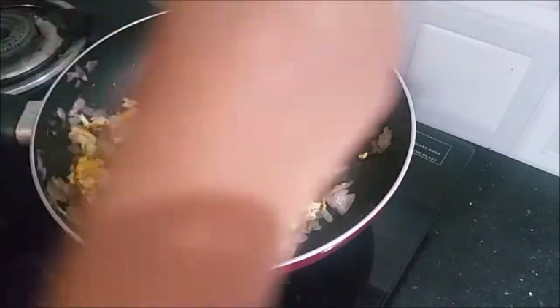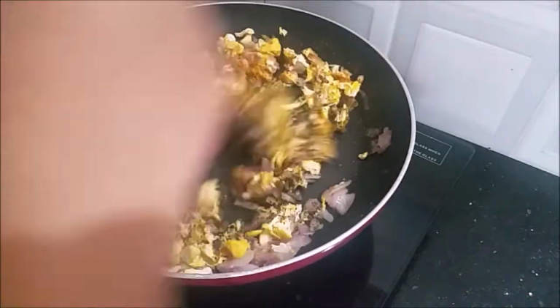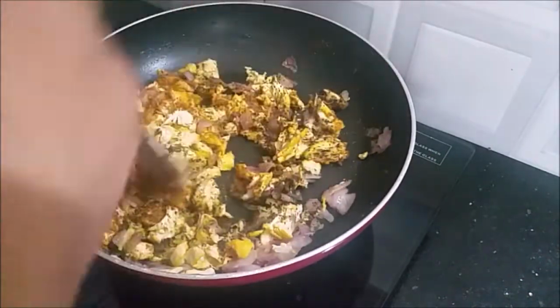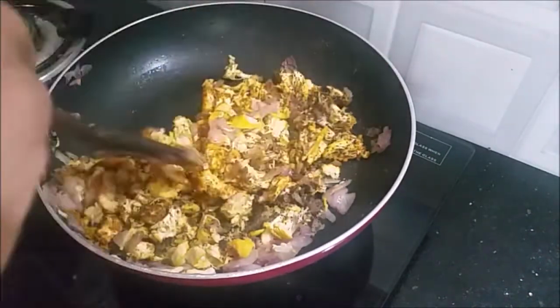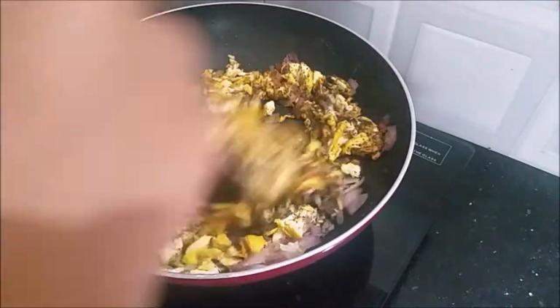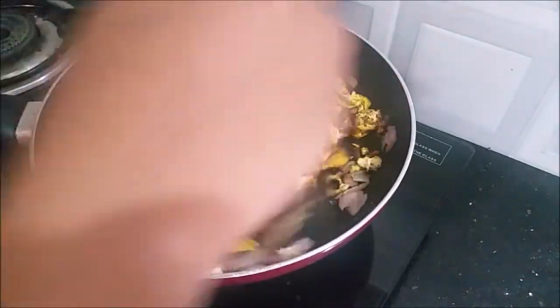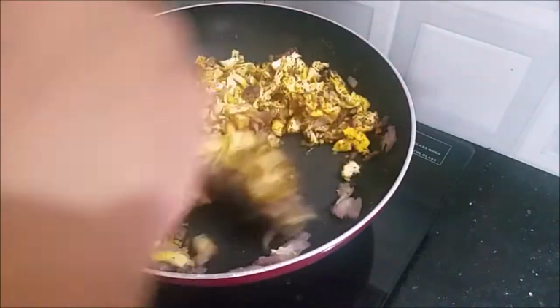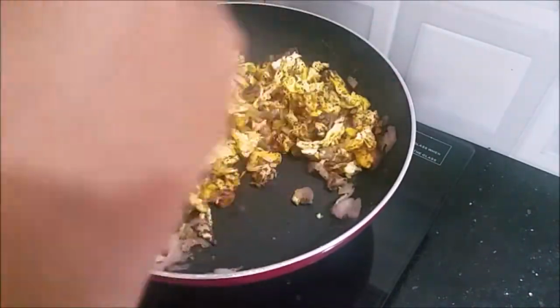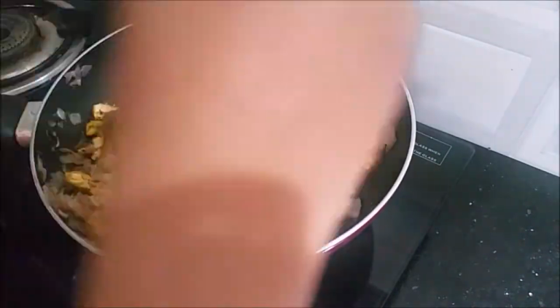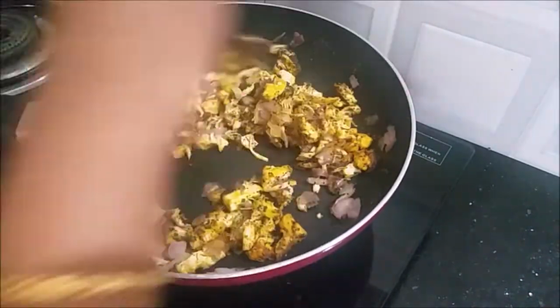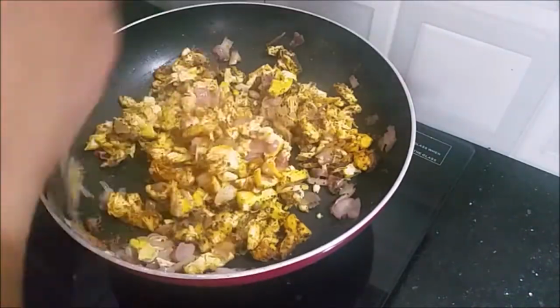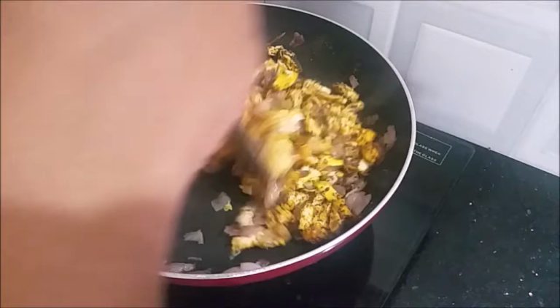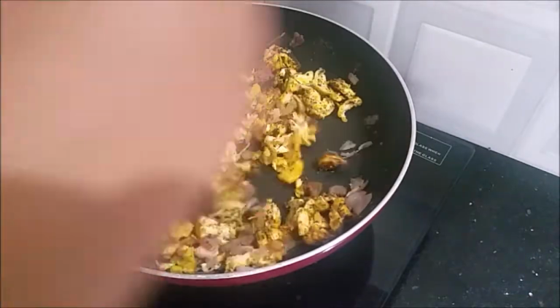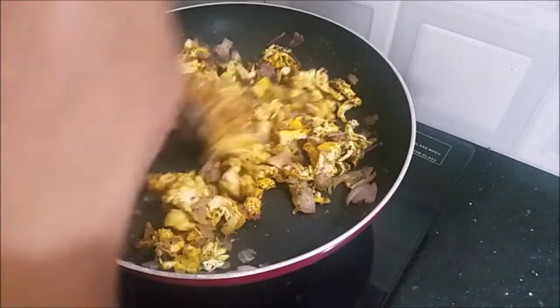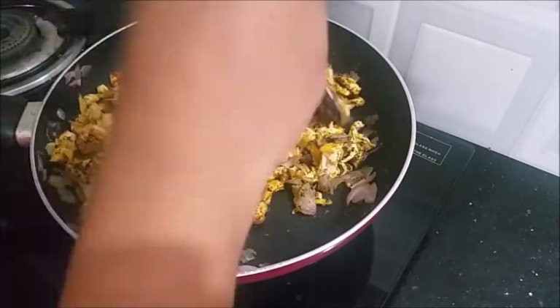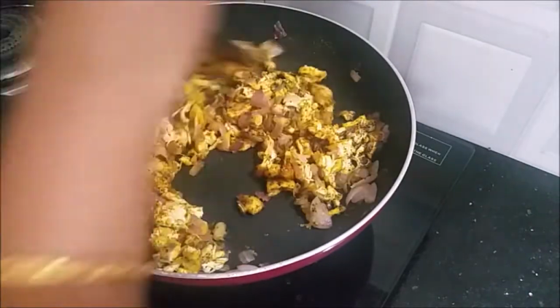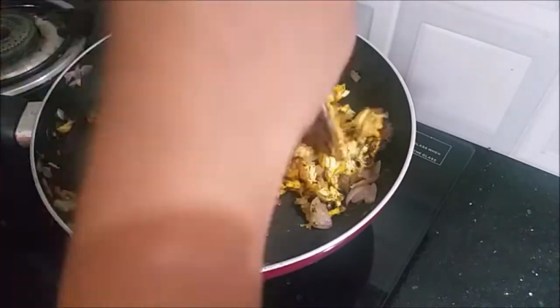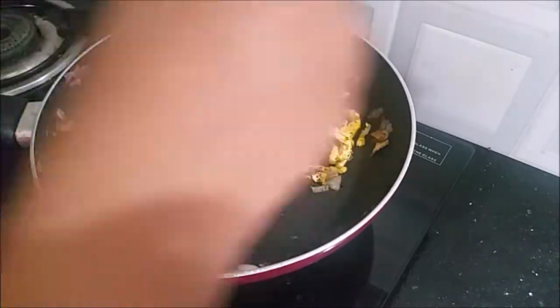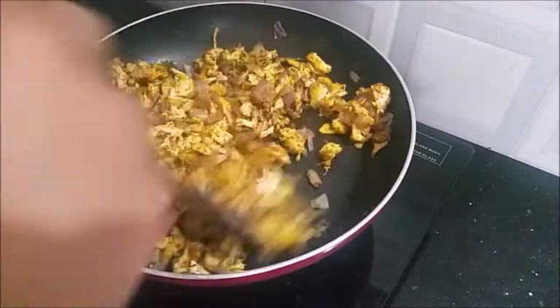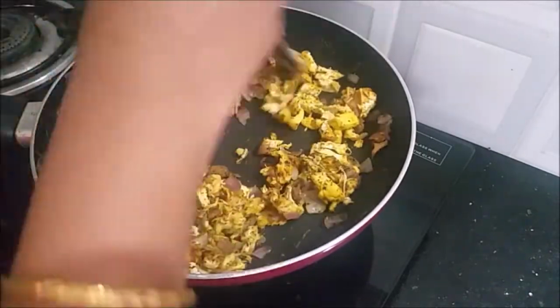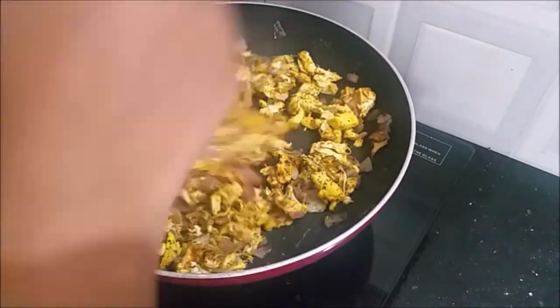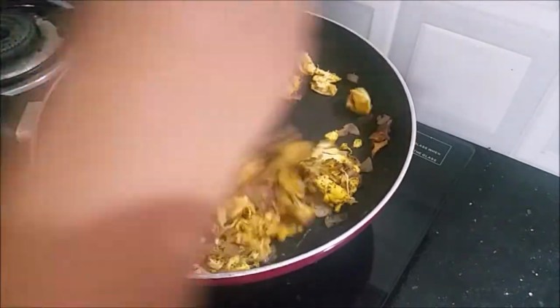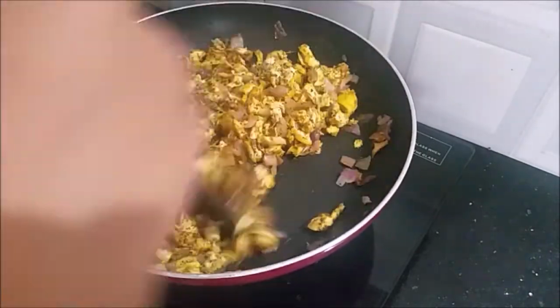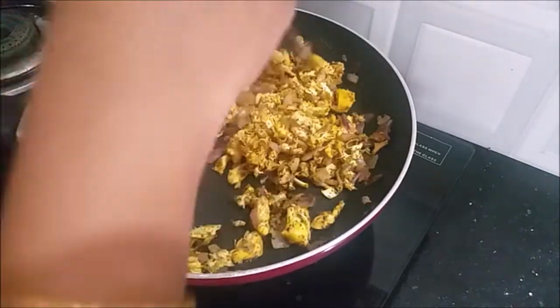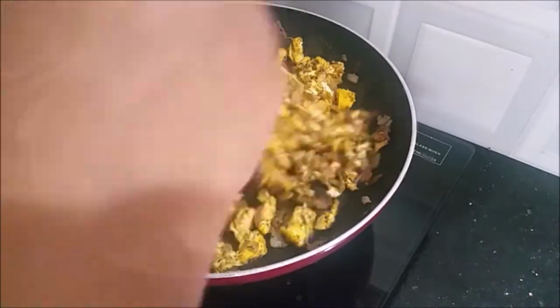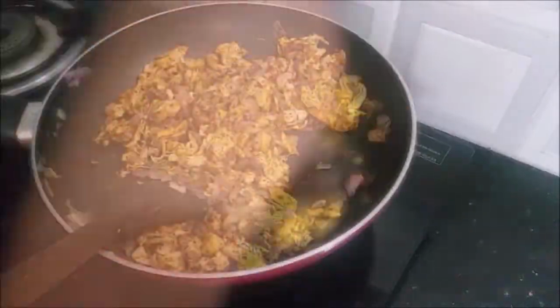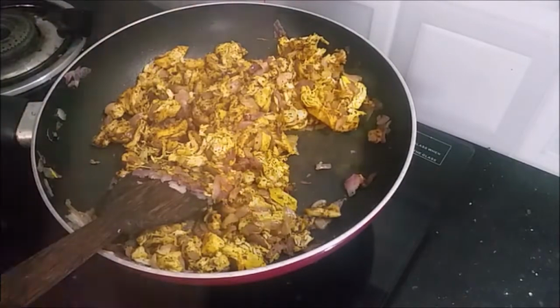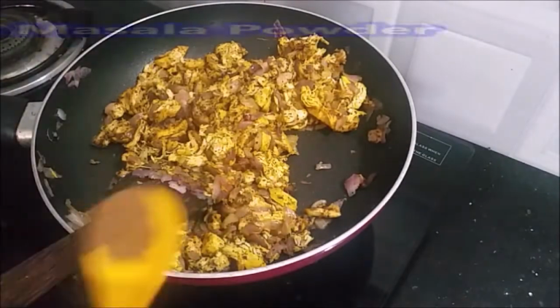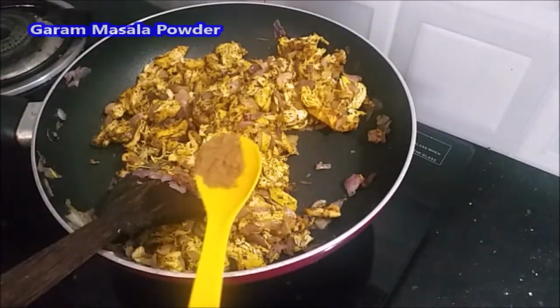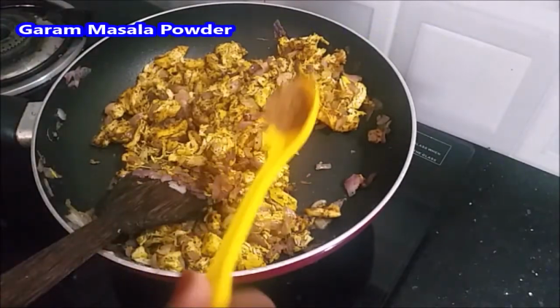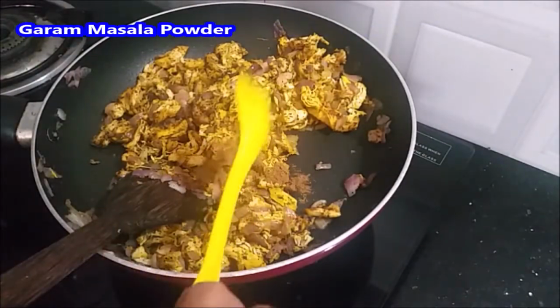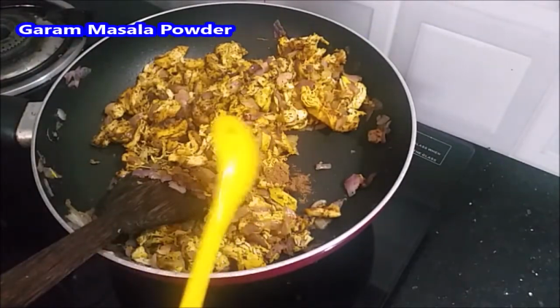We'll make a spicy dish. You can add a little spice and a small spoon of salt.